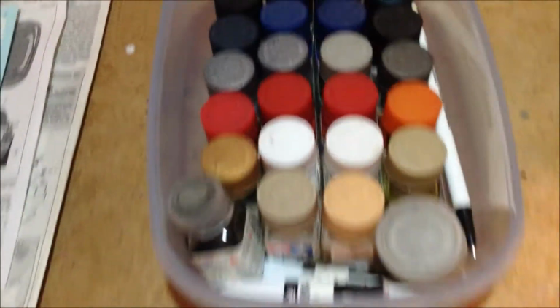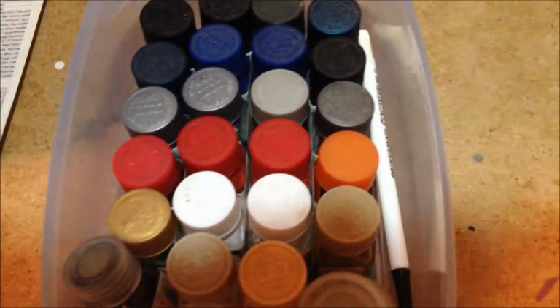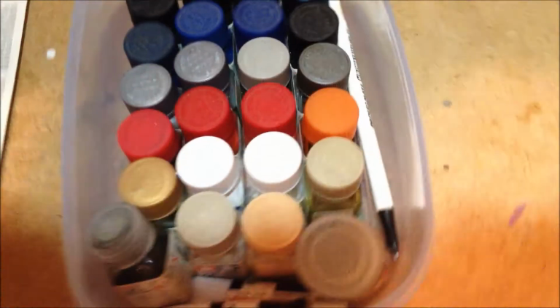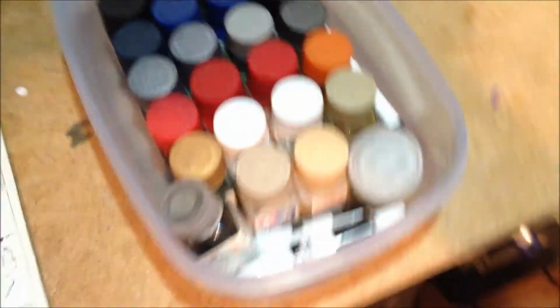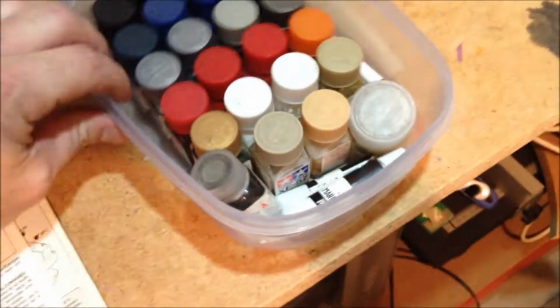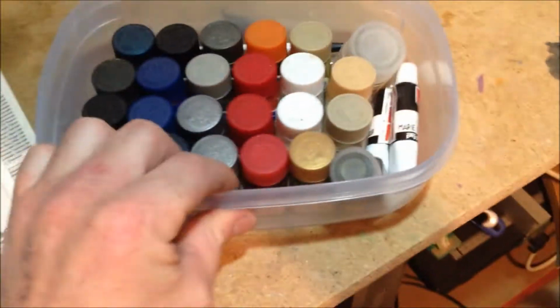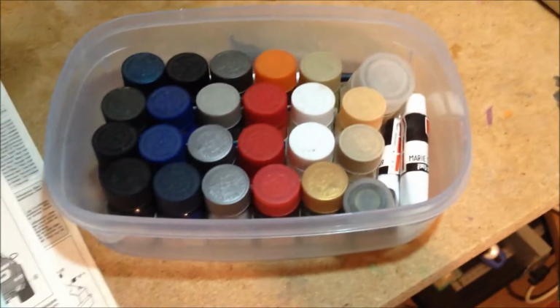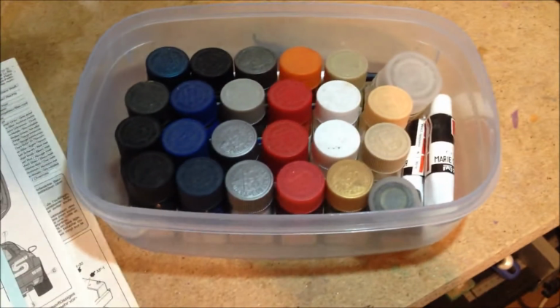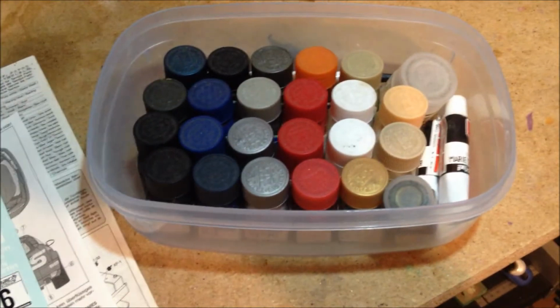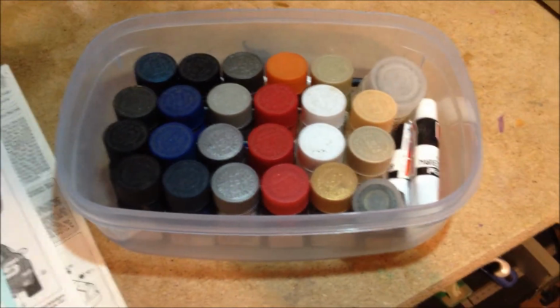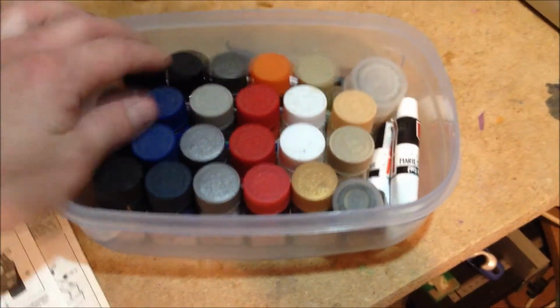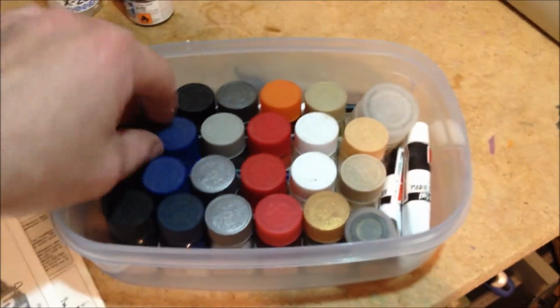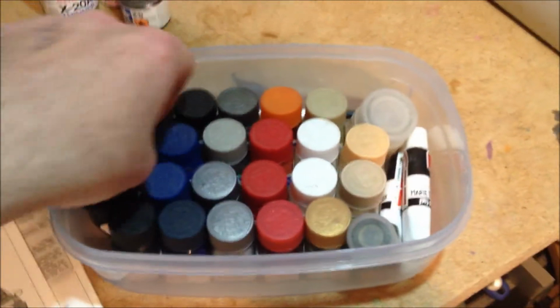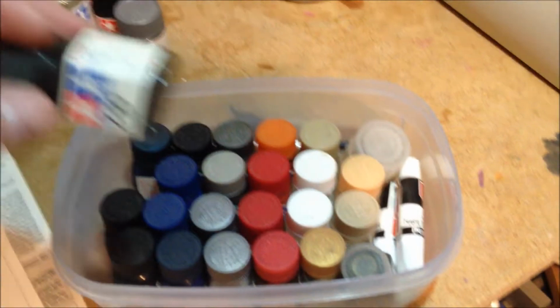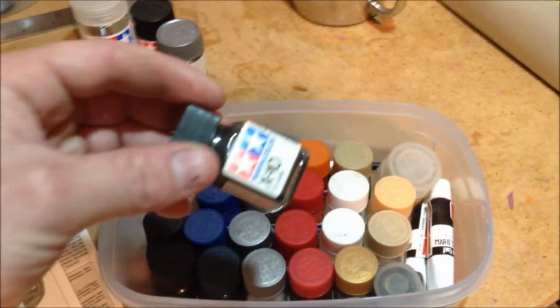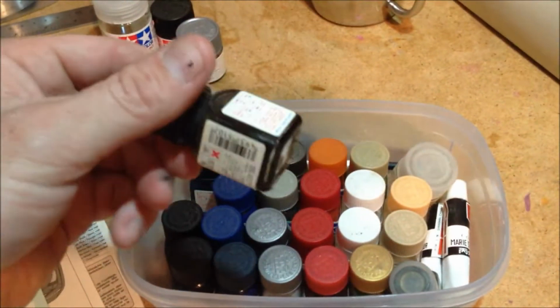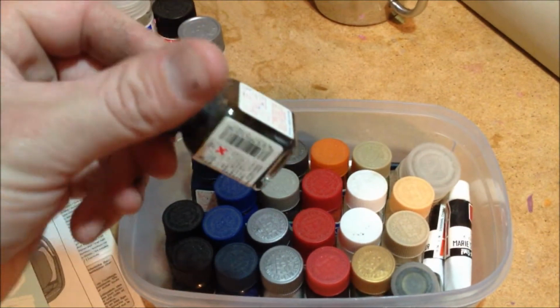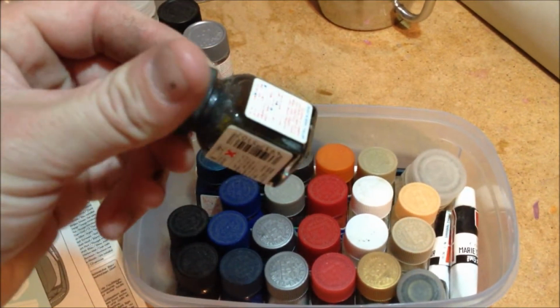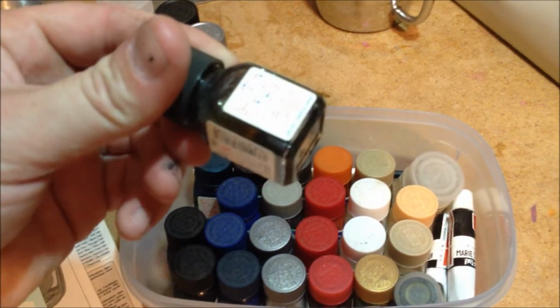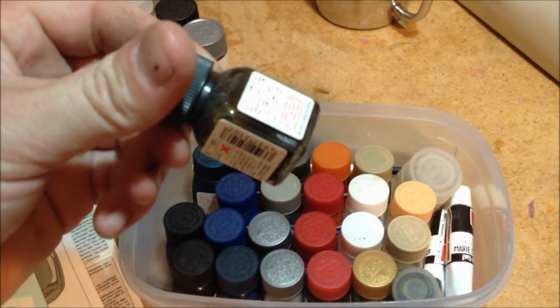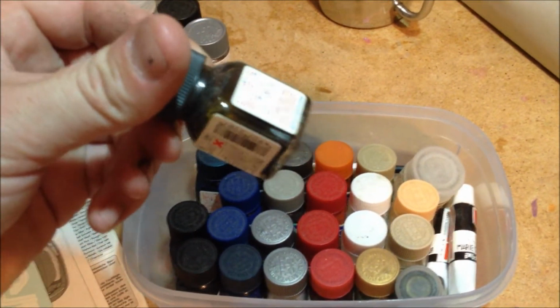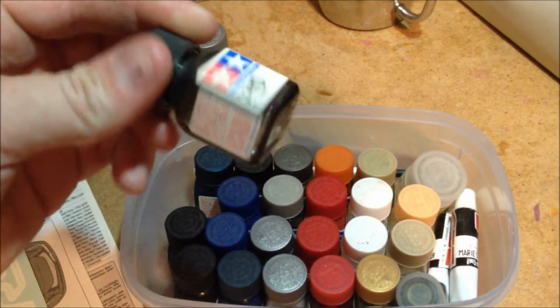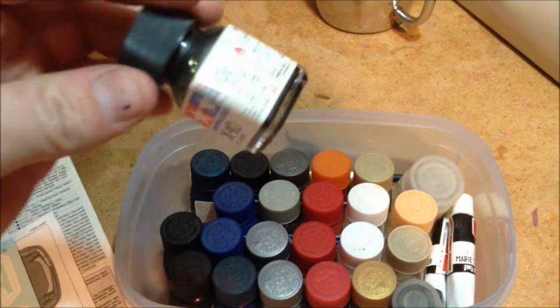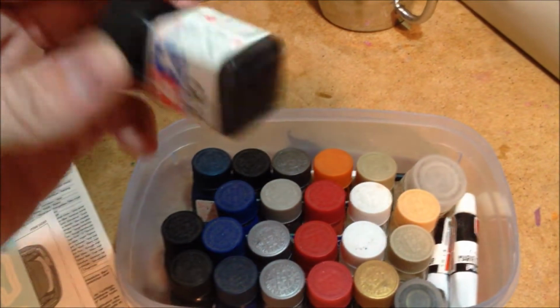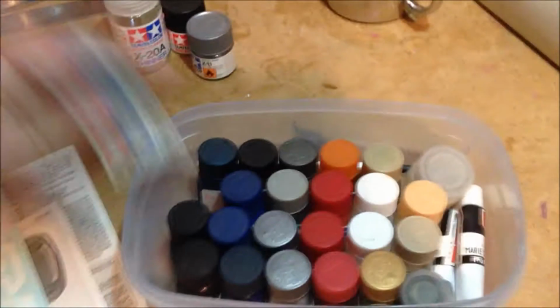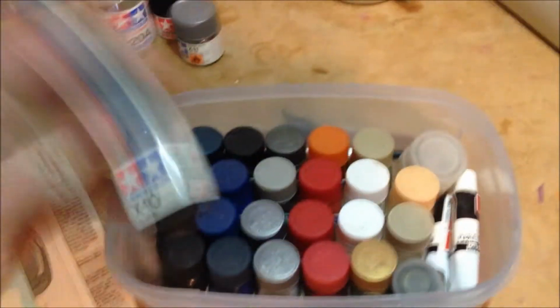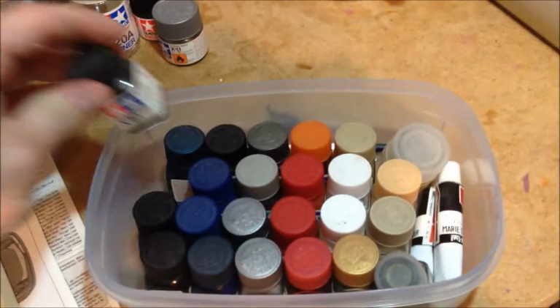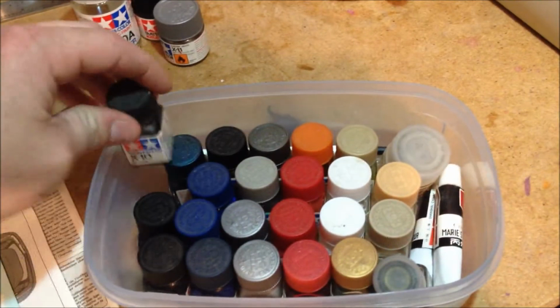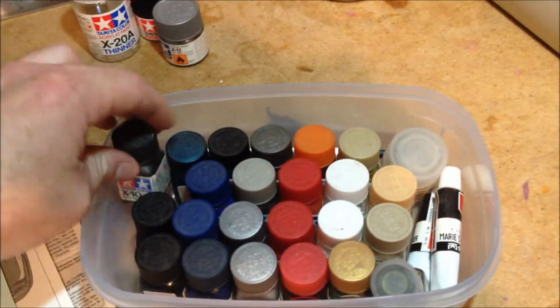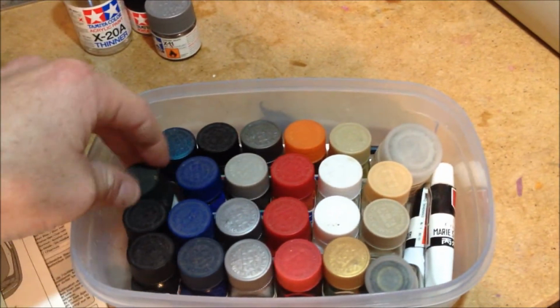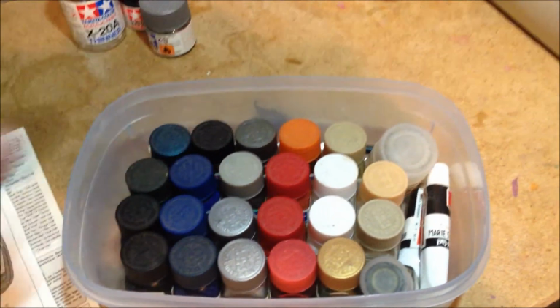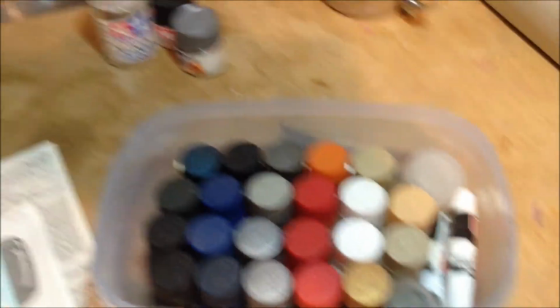He brought me this as well — this is his. He brought all this for the kit. I don't know how I'm going to go. A lot of it looks like it's pretty well separated. I'll have to give it a good stir up and see if it'll come back to life.